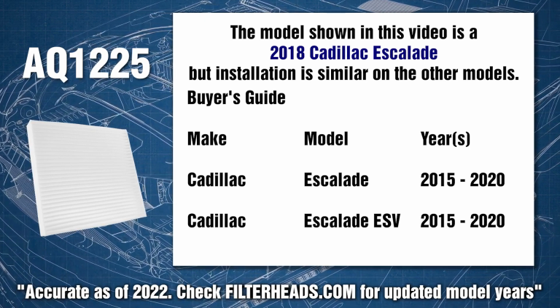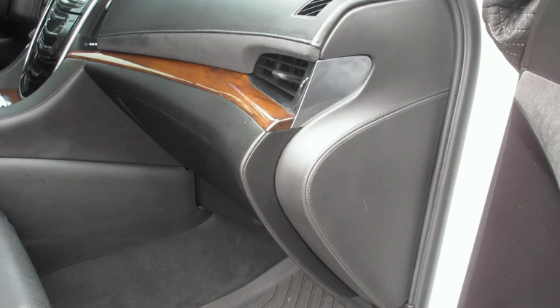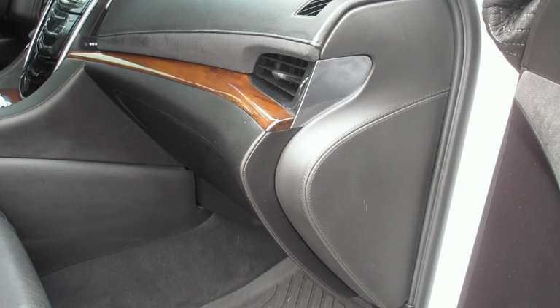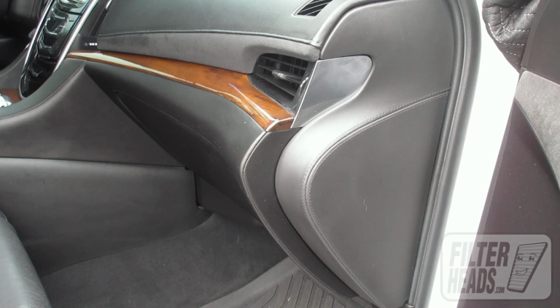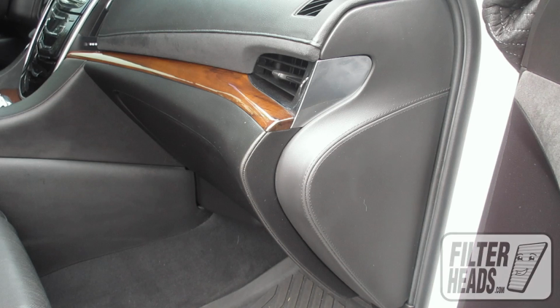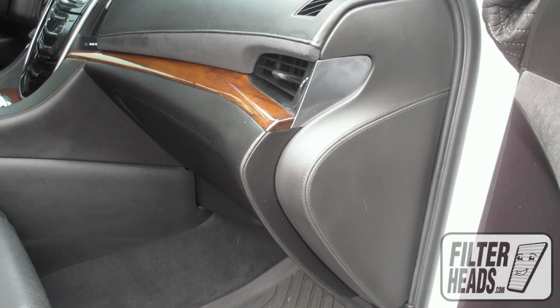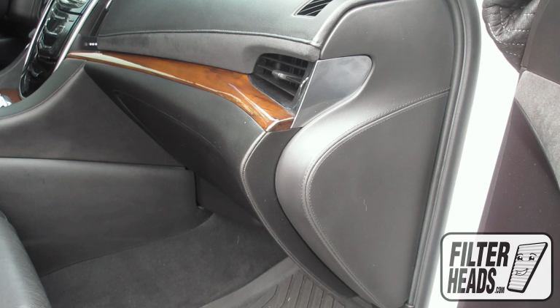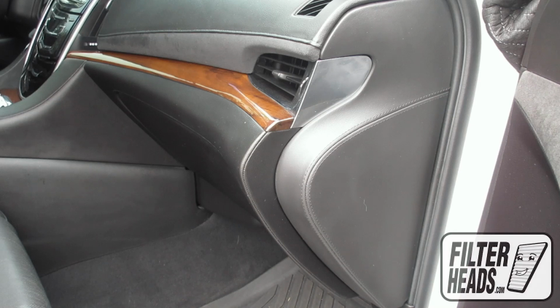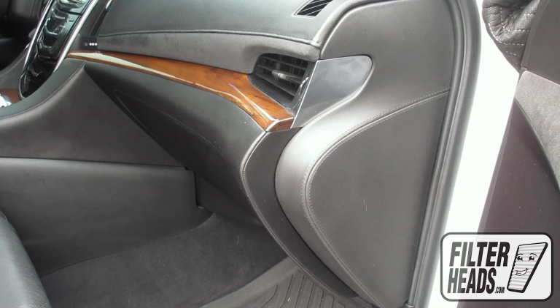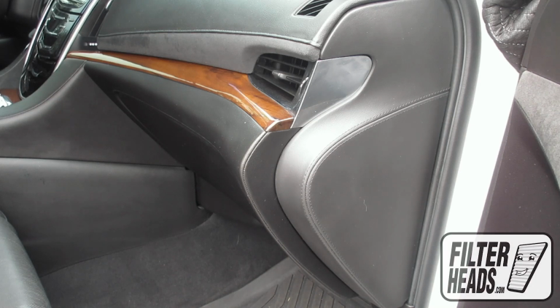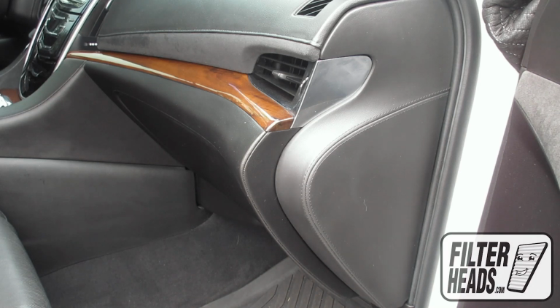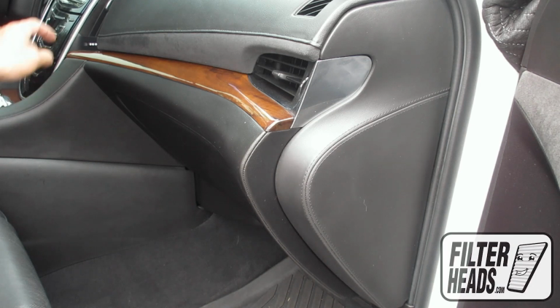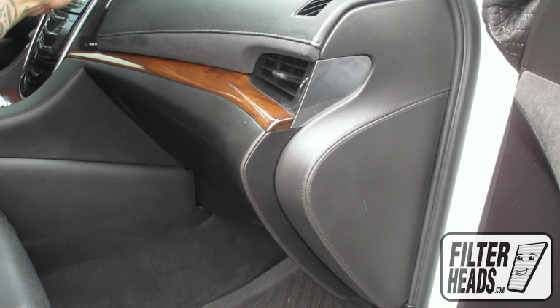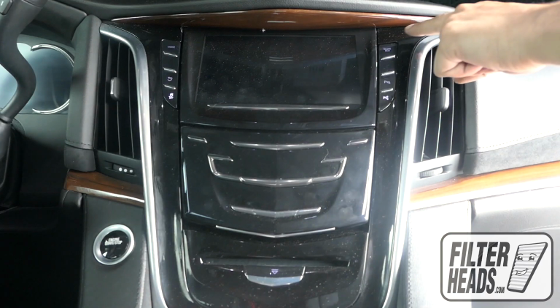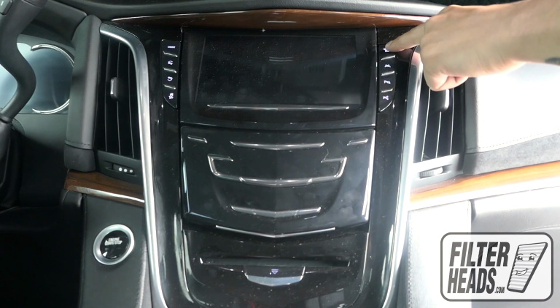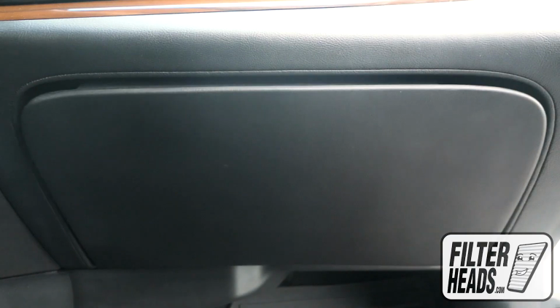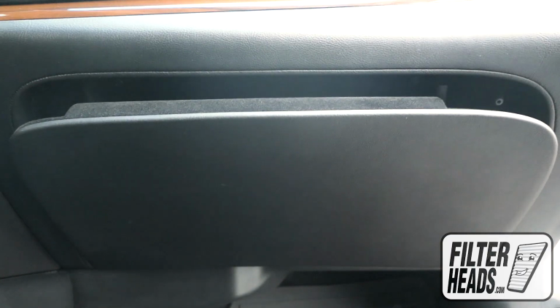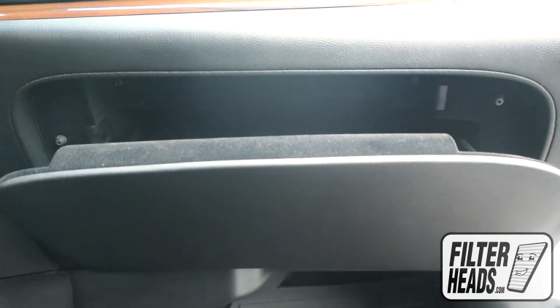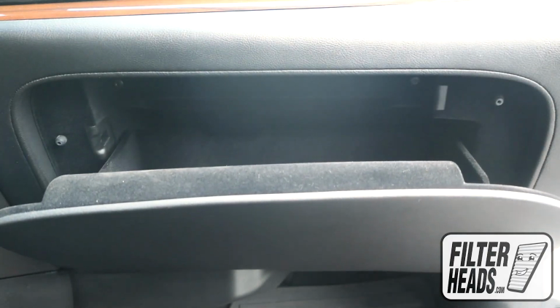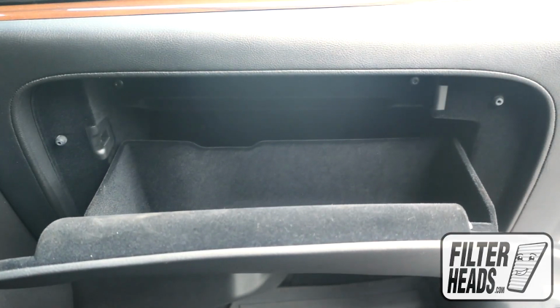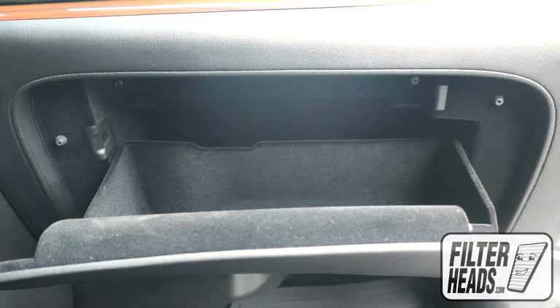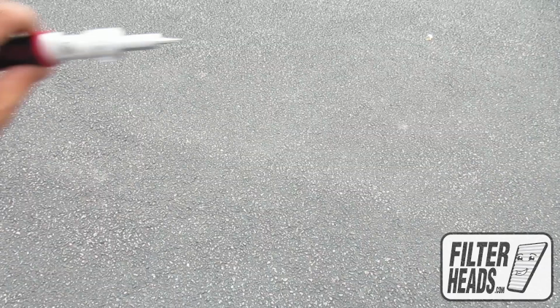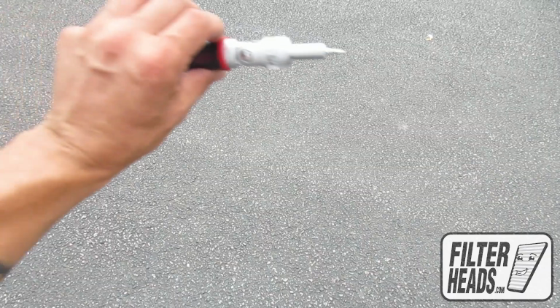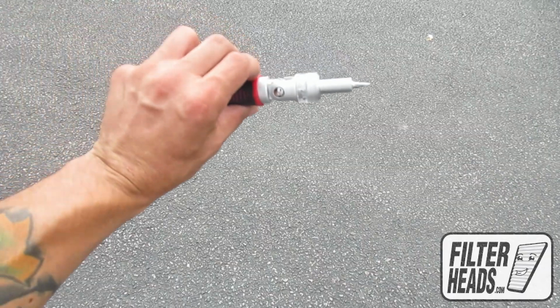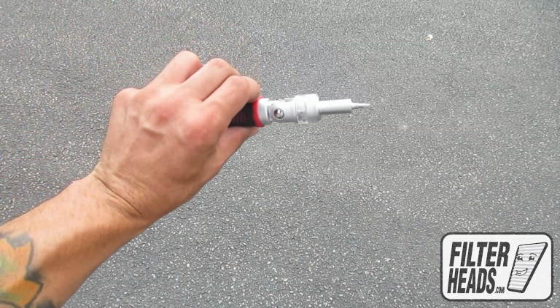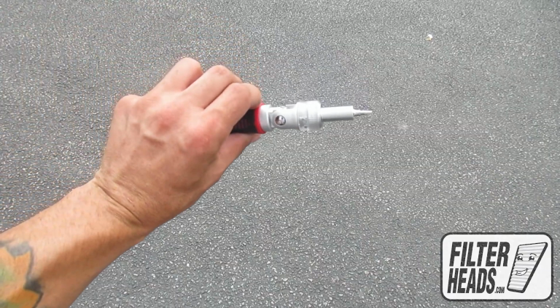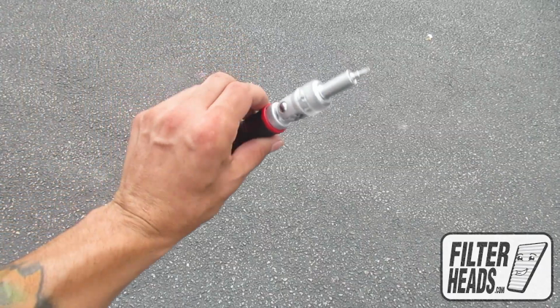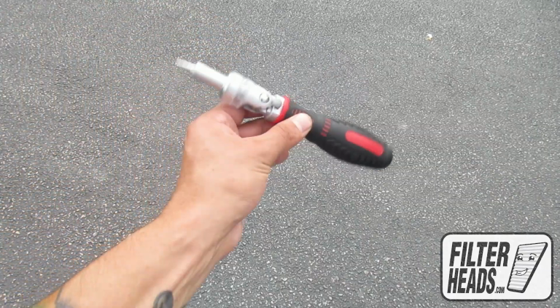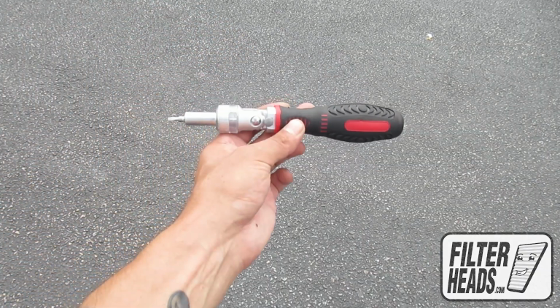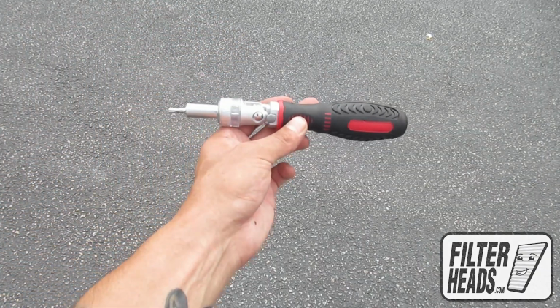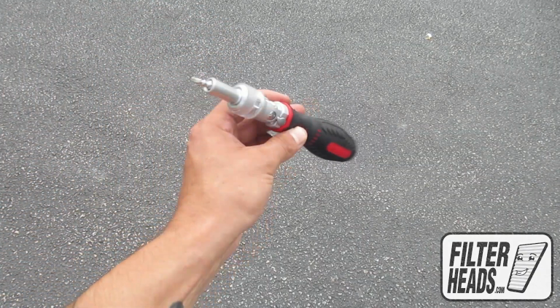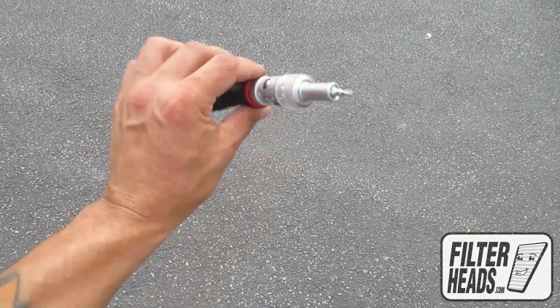The cabin filter is located behind the glove box. Open the glove box. Remove the screws using a T10 Torx driver.